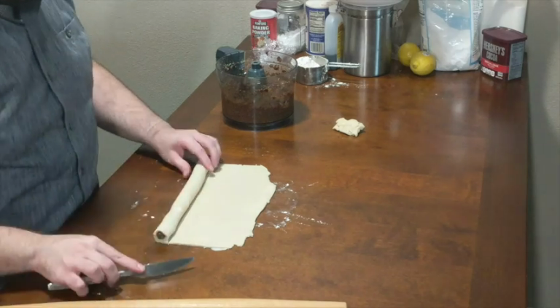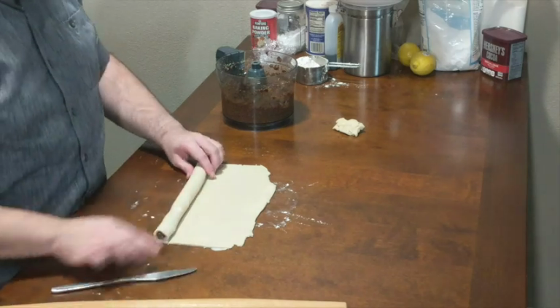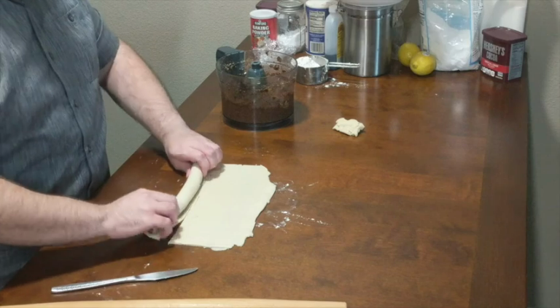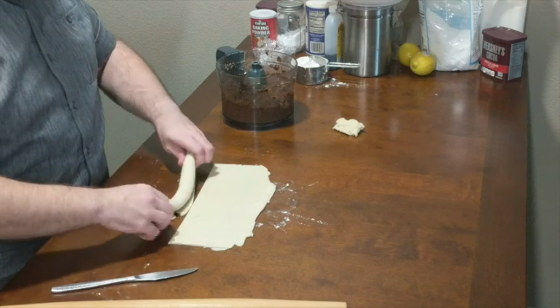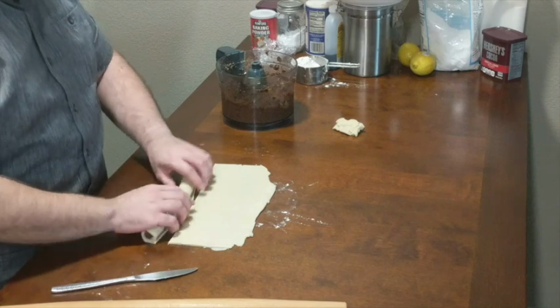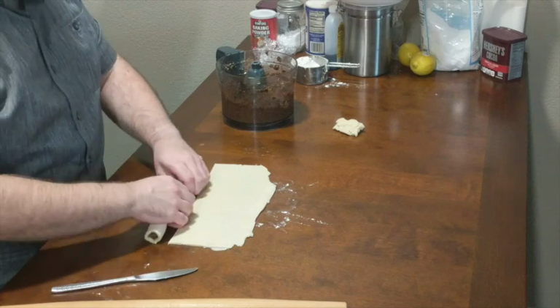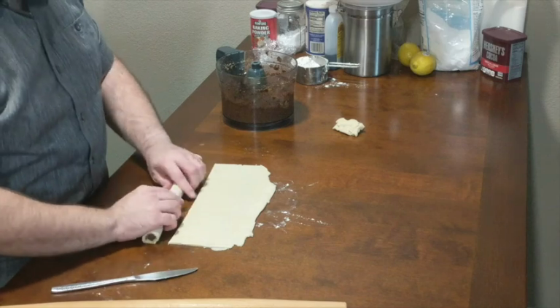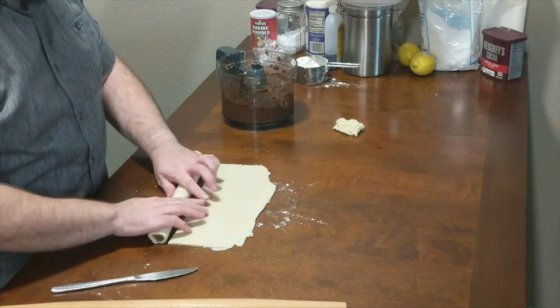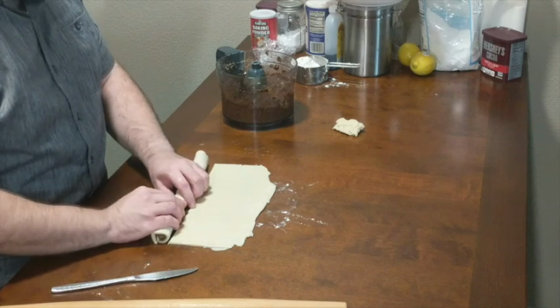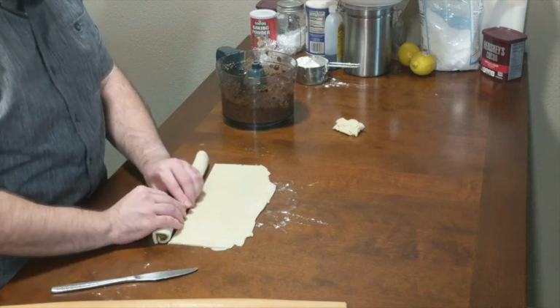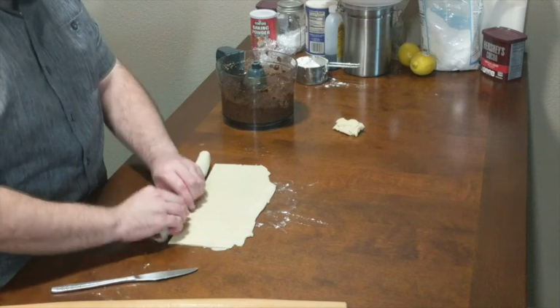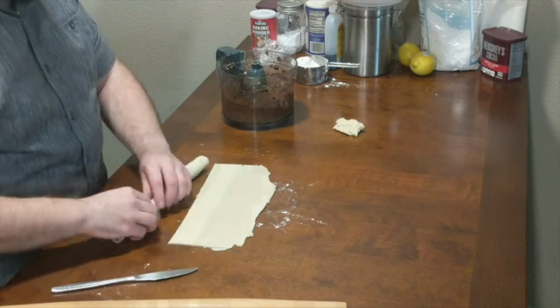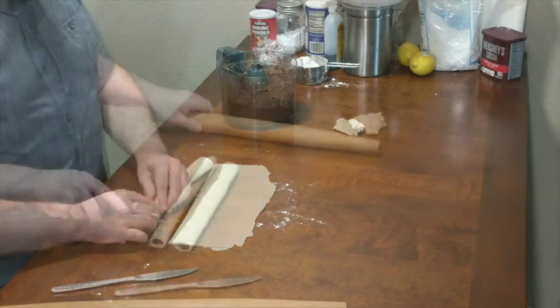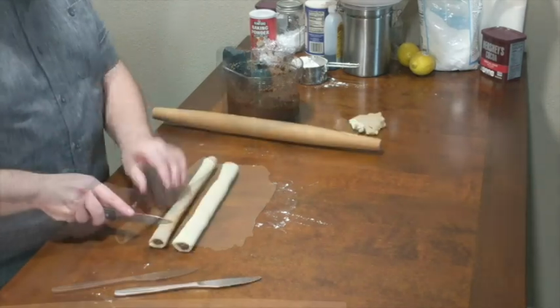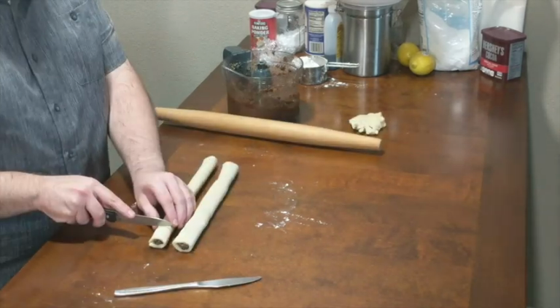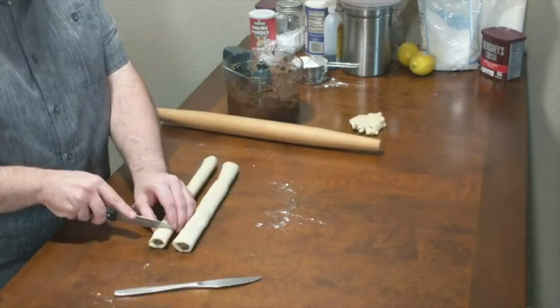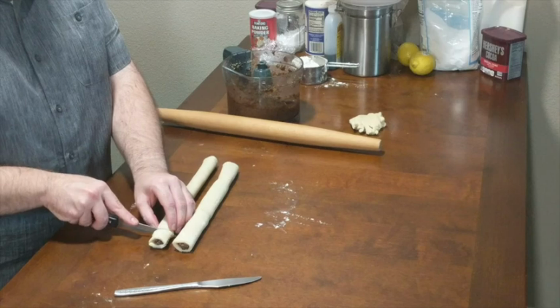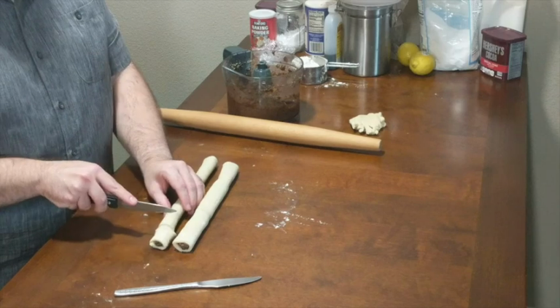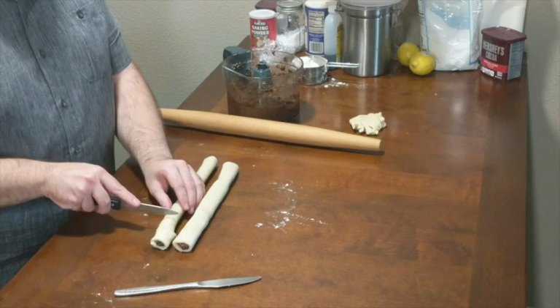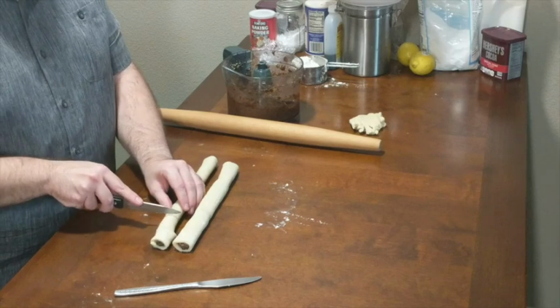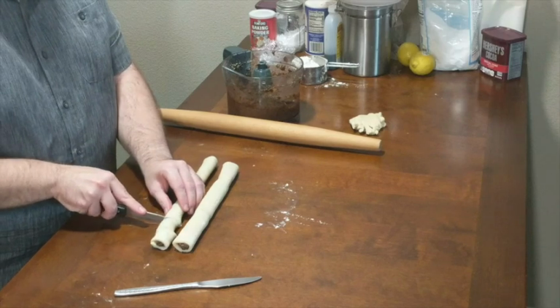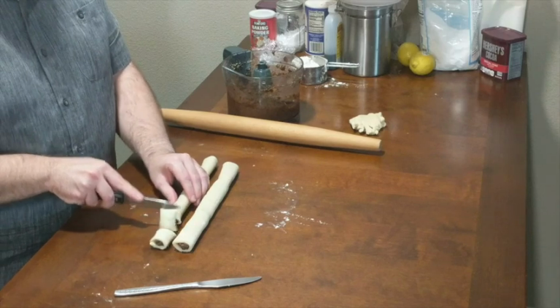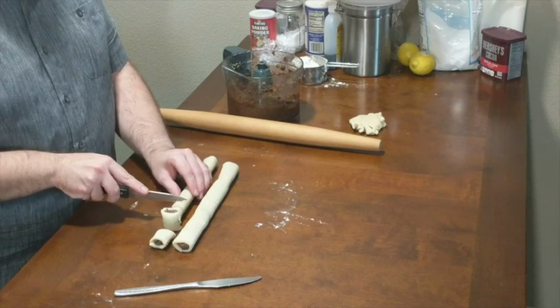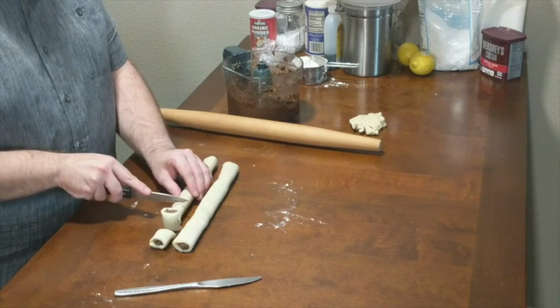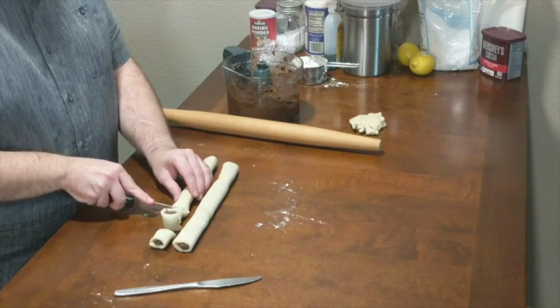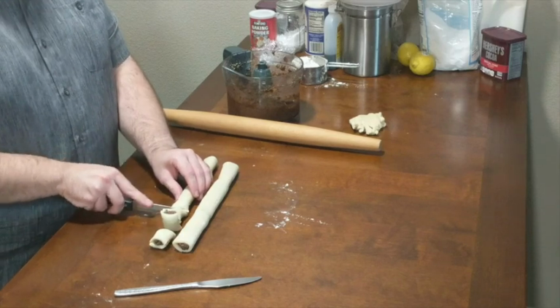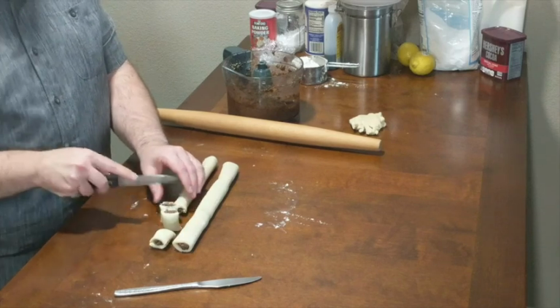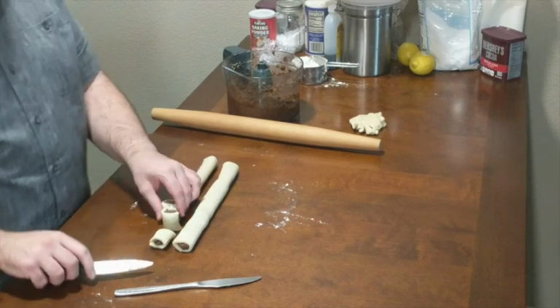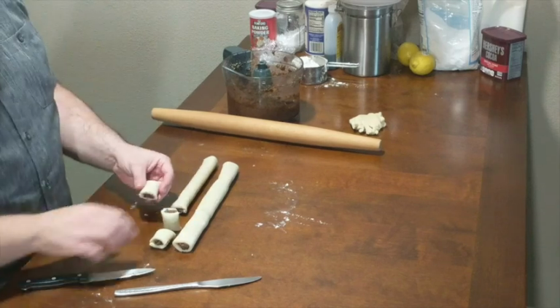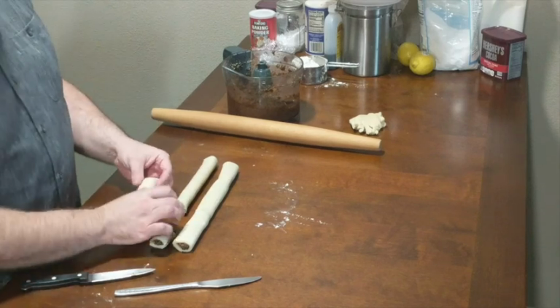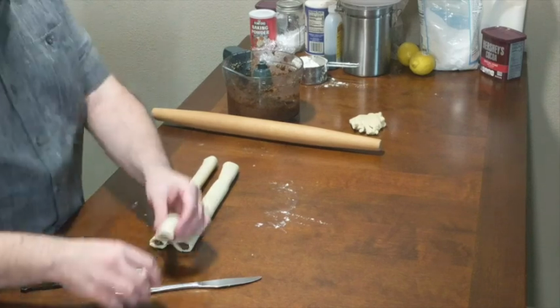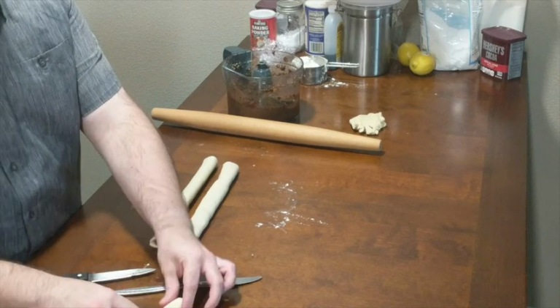At this point we'll have a 12-inch log of dough with the filling inside, and we can cut the log into 1-inch pieces. We're going to repeat the same process until we run out of dough and filling.